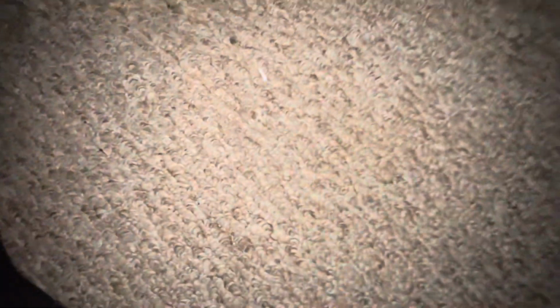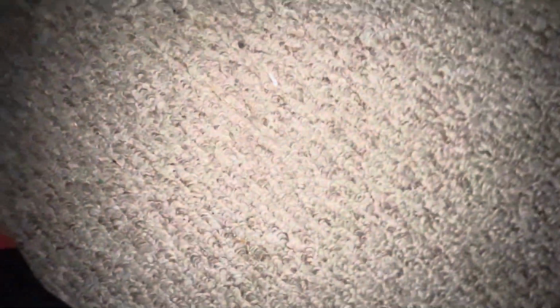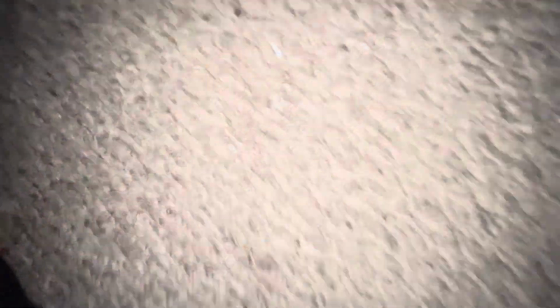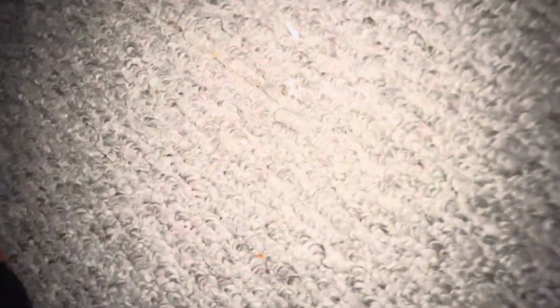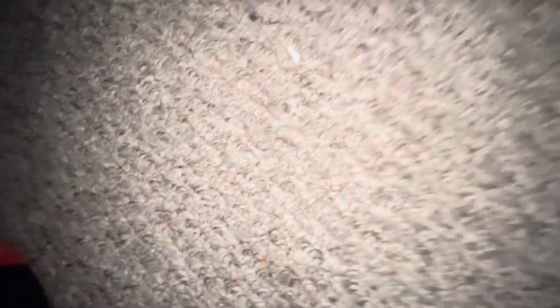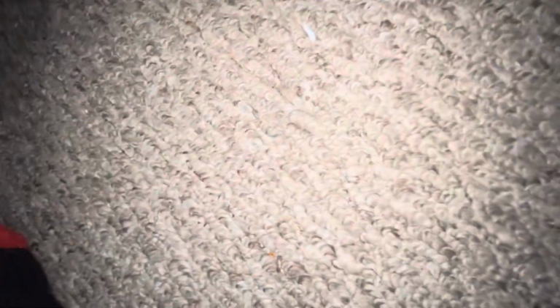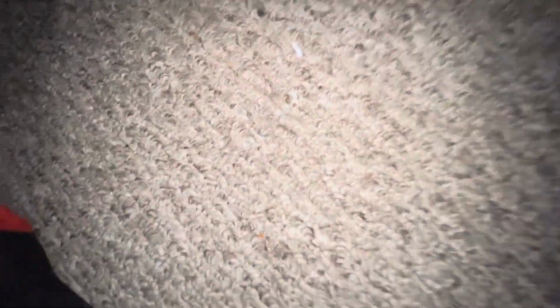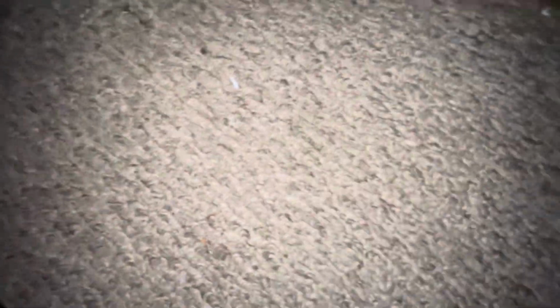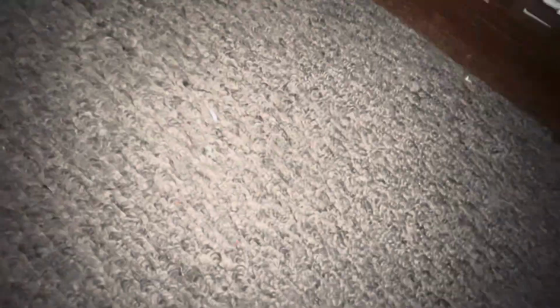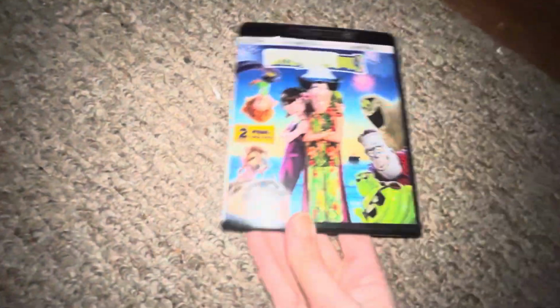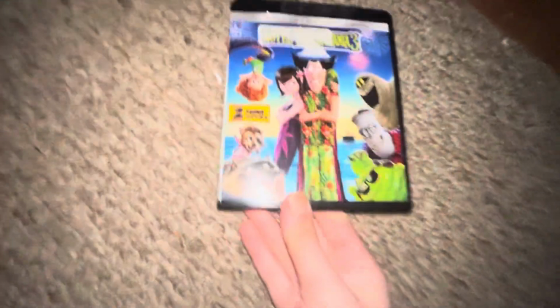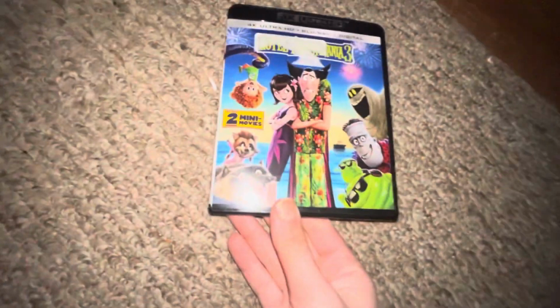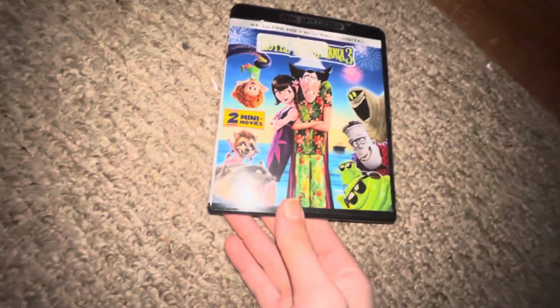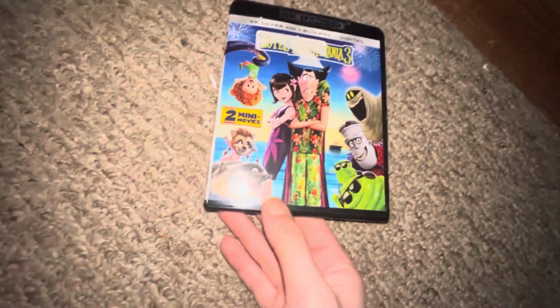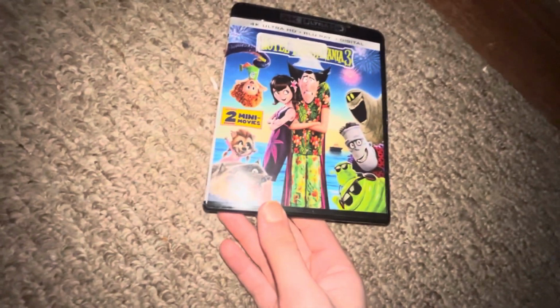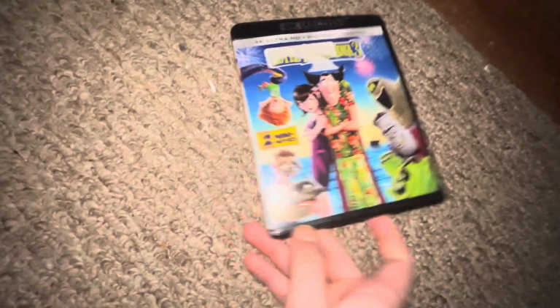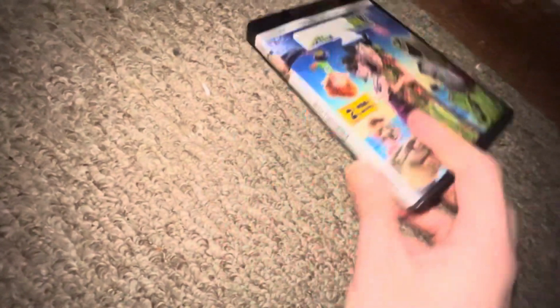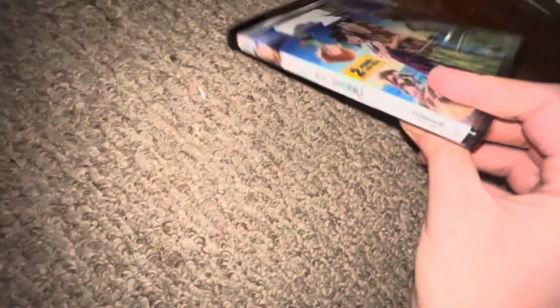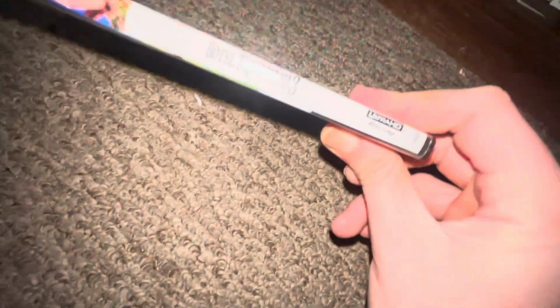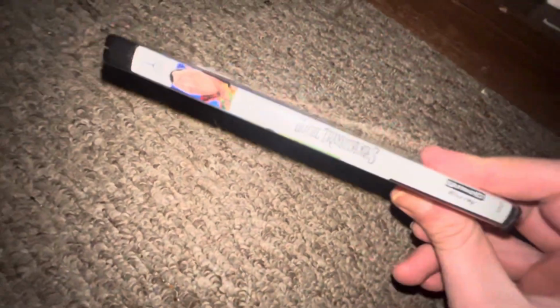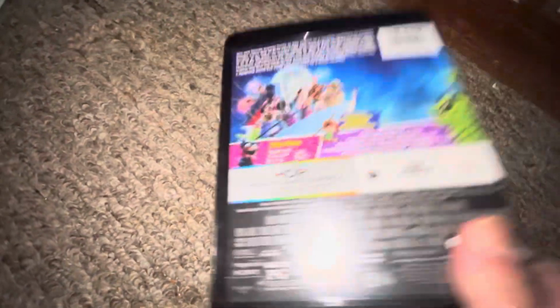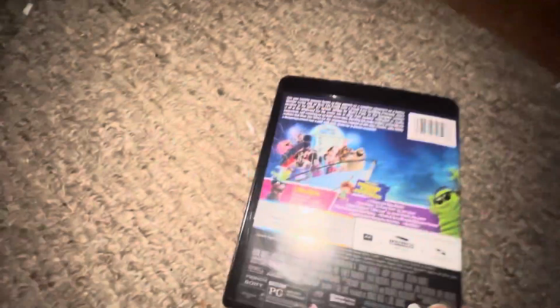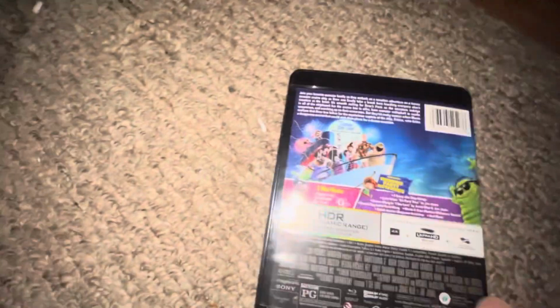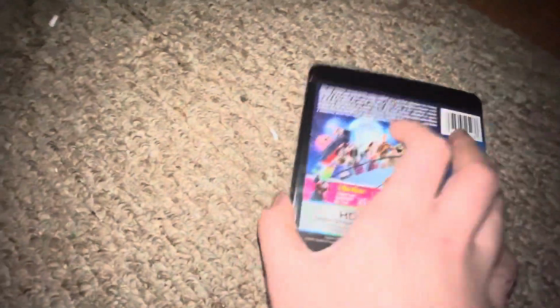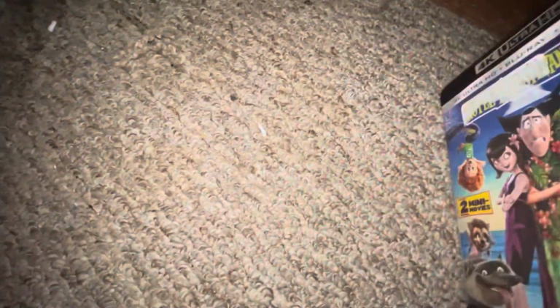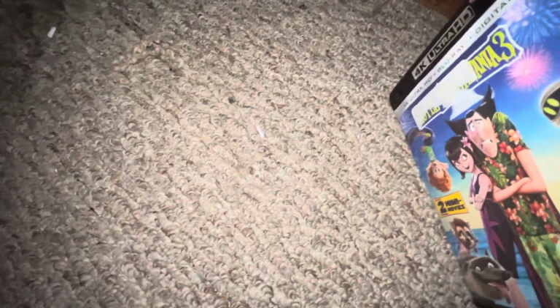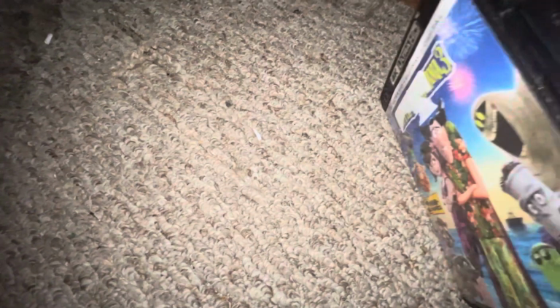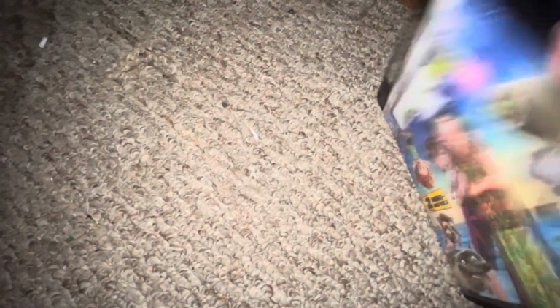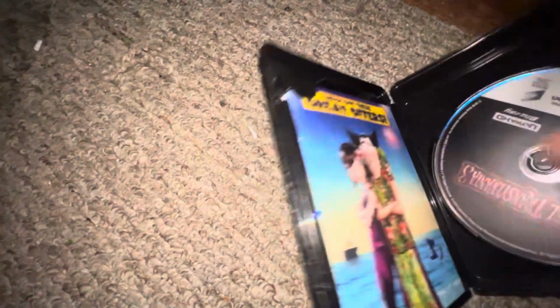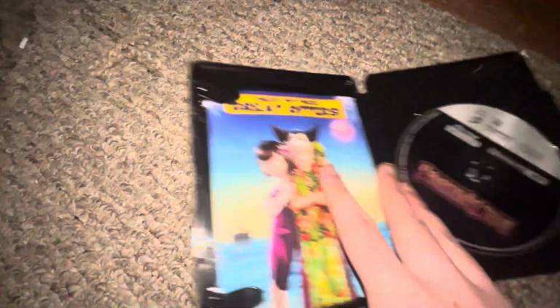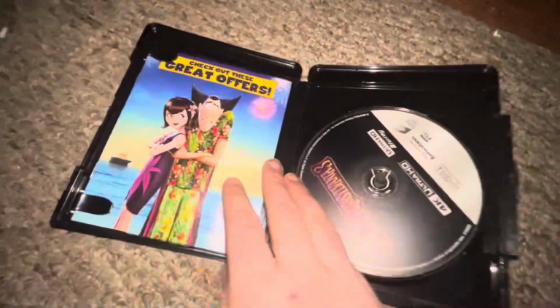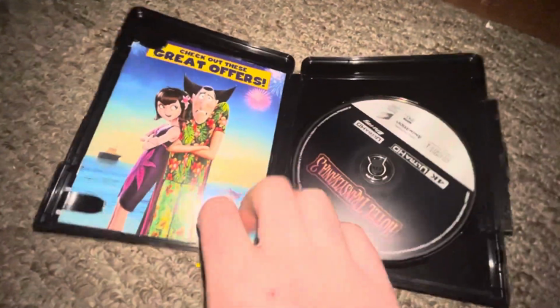Up next I got Hotel Transylvania 3: Summer Vacation. Here's your front, spine, your back, and your 4K.